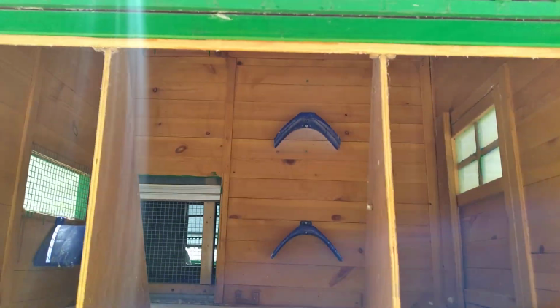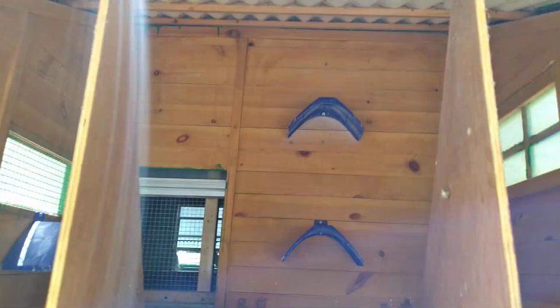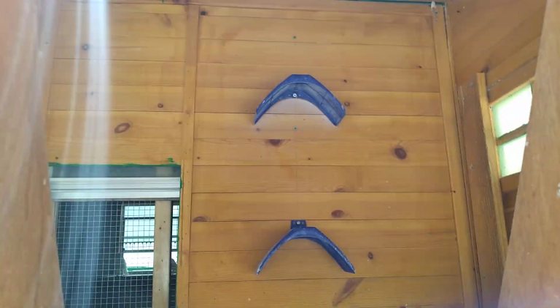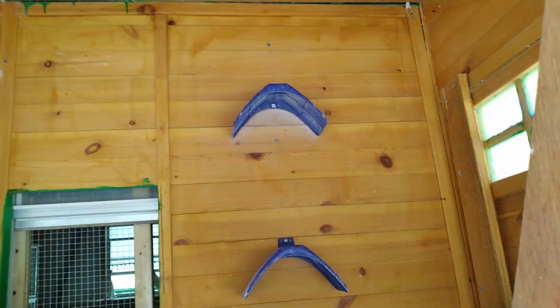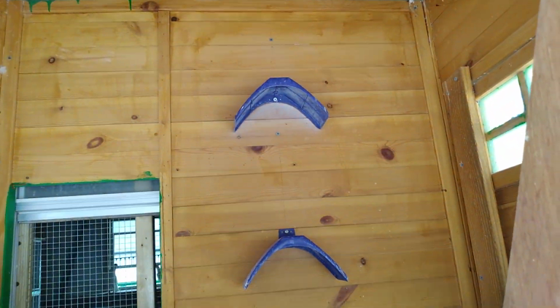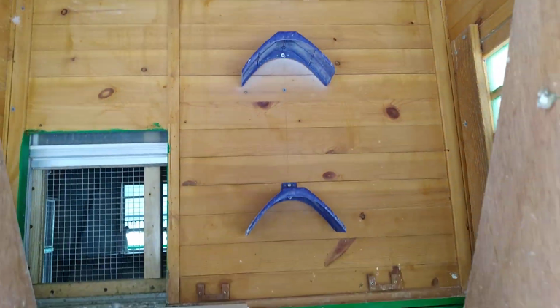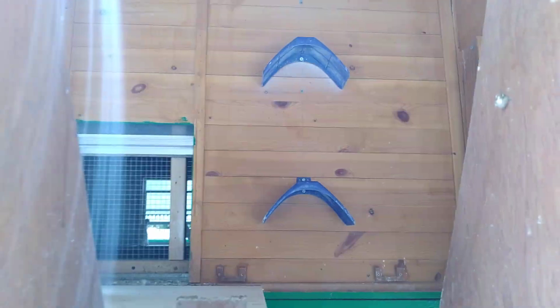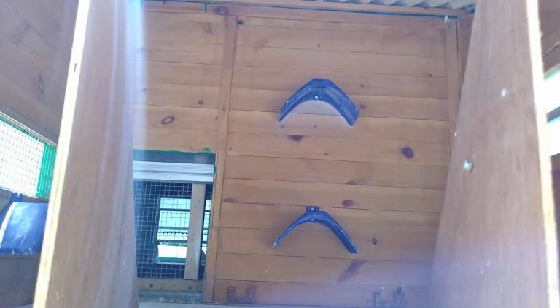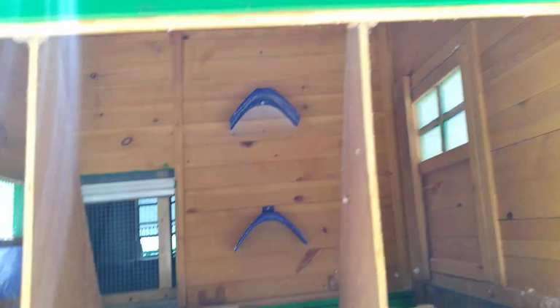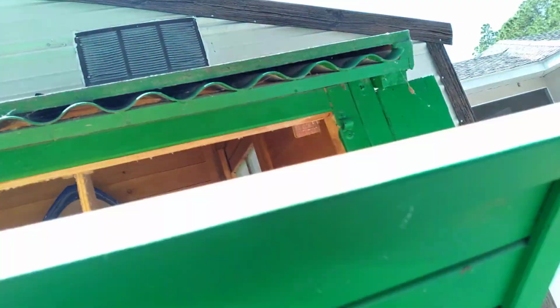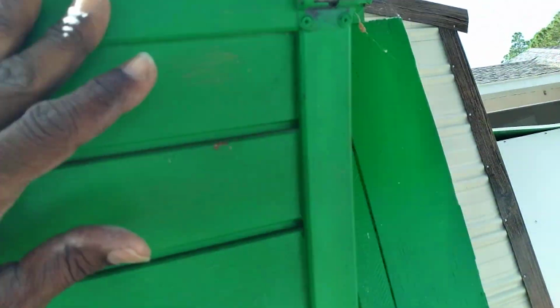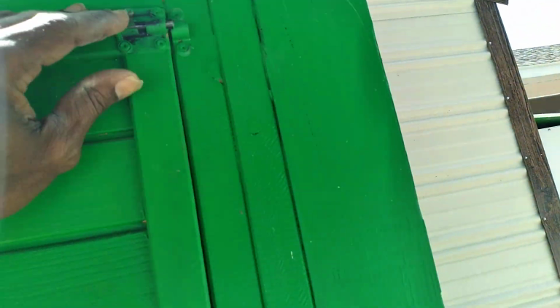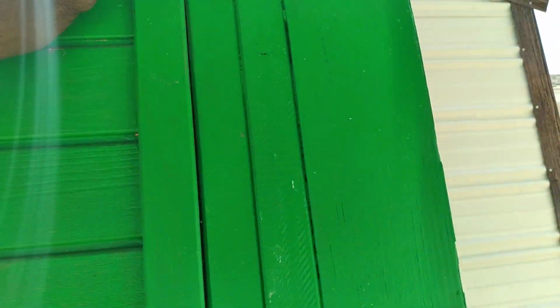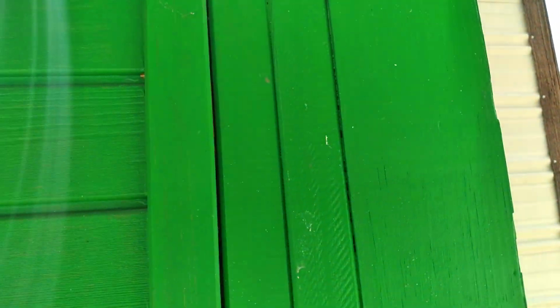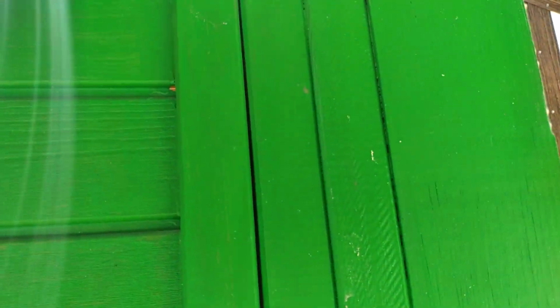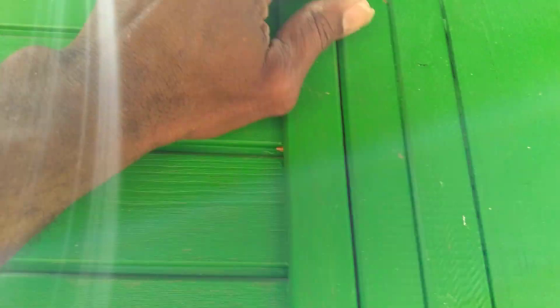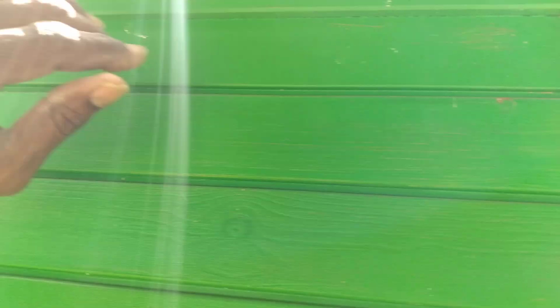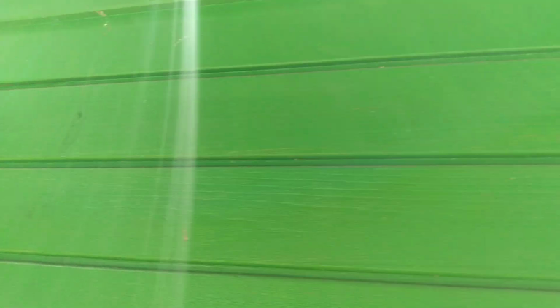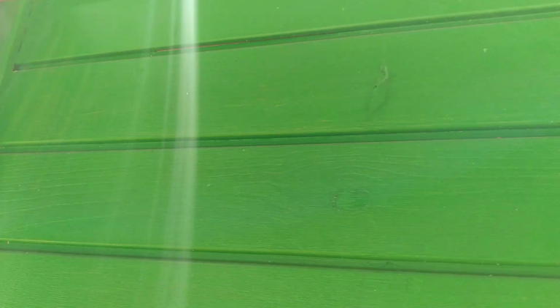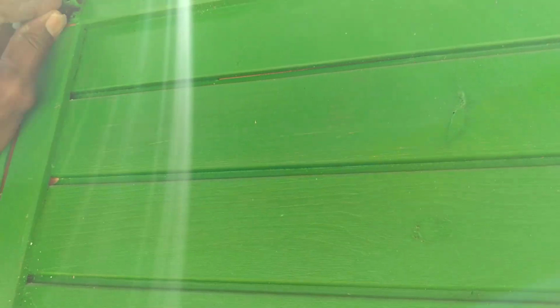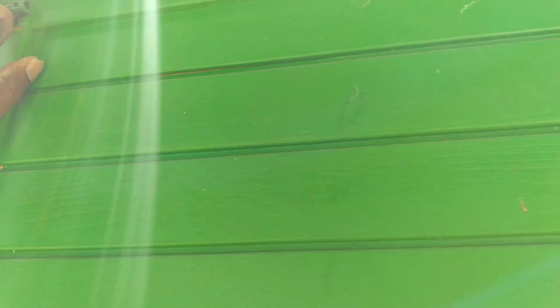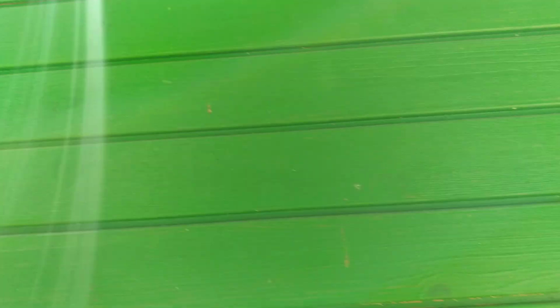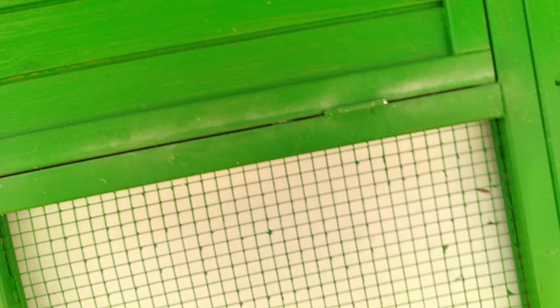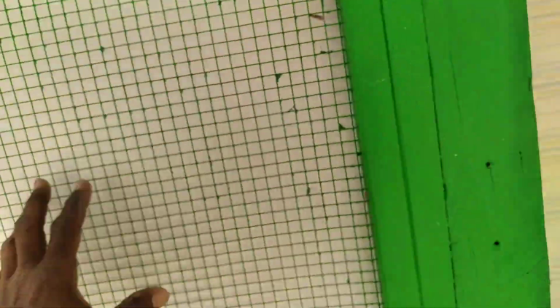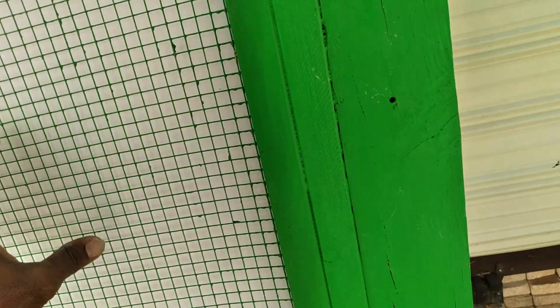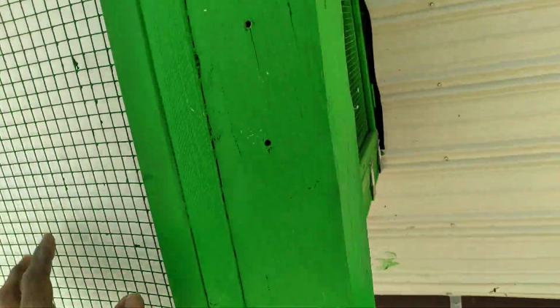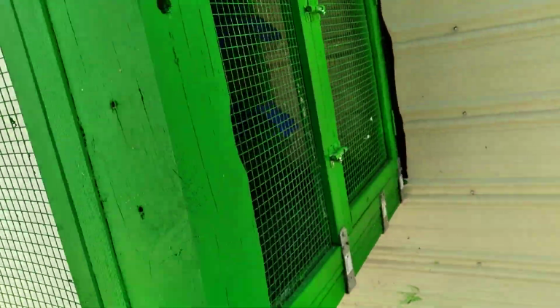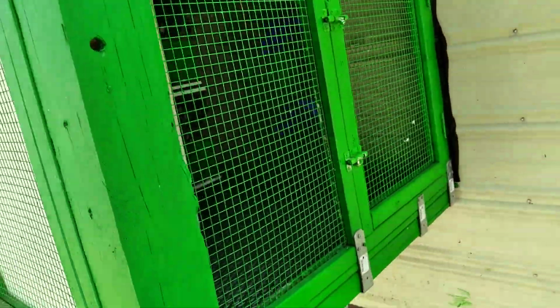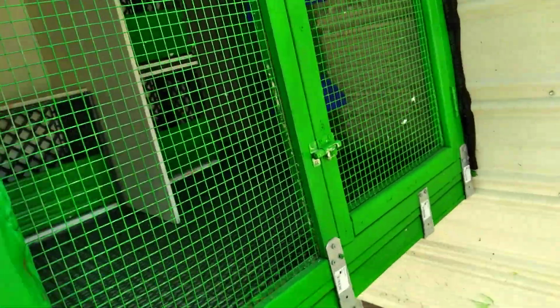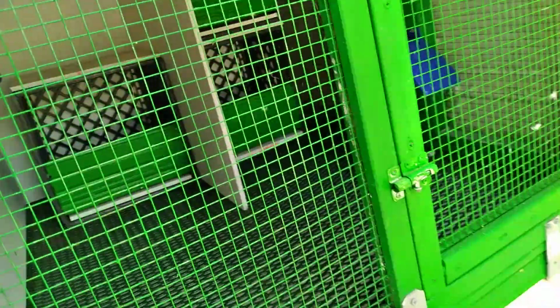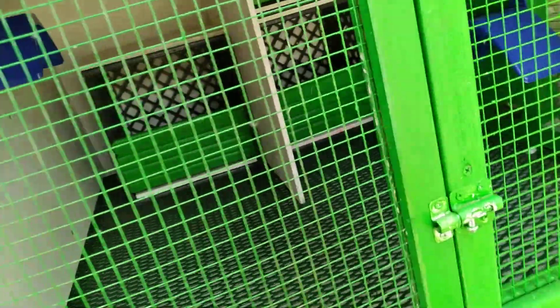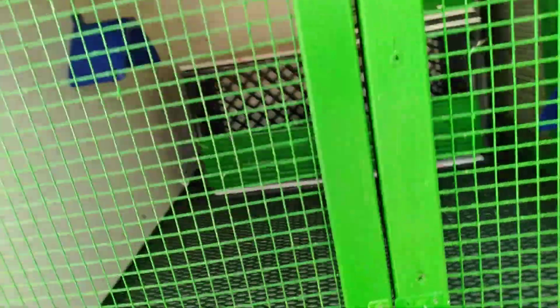Have some perches there. Nice and secure for snakes.